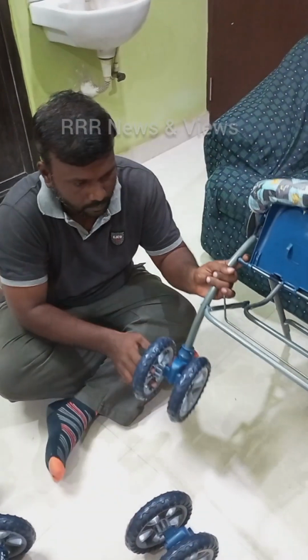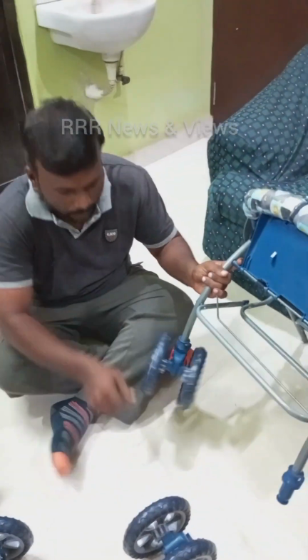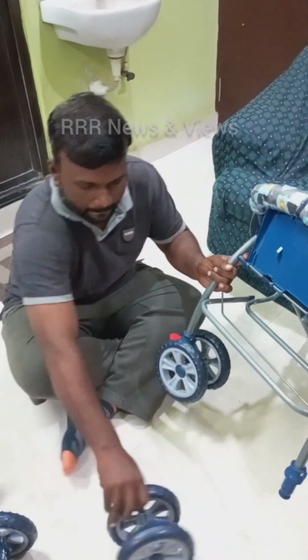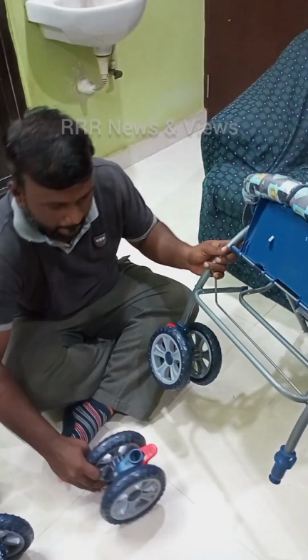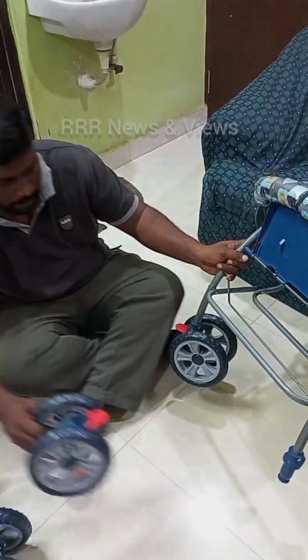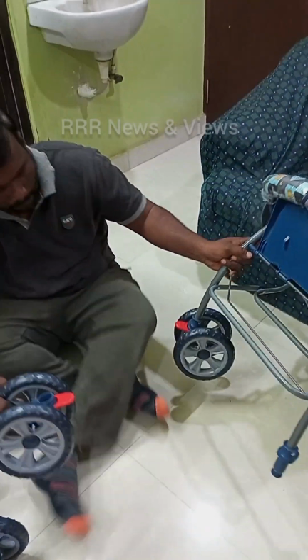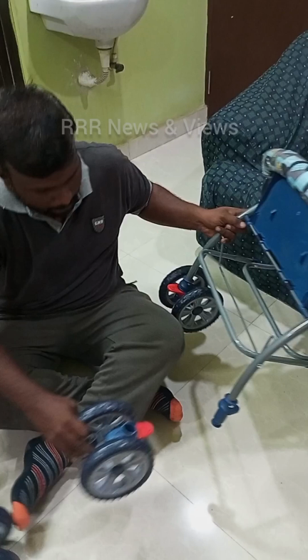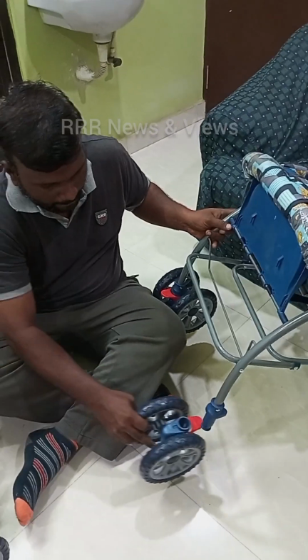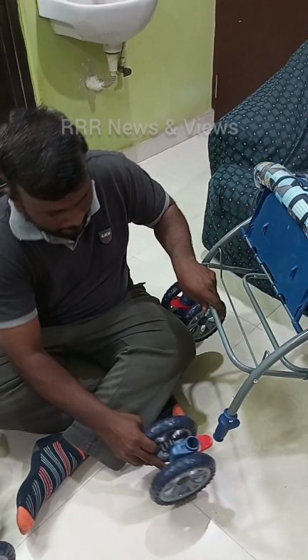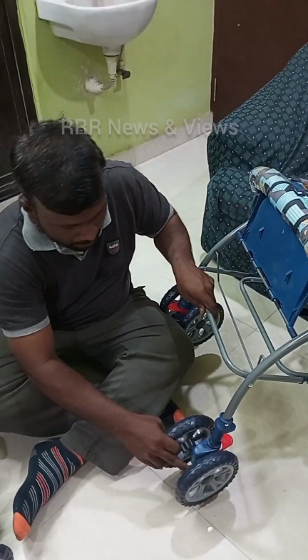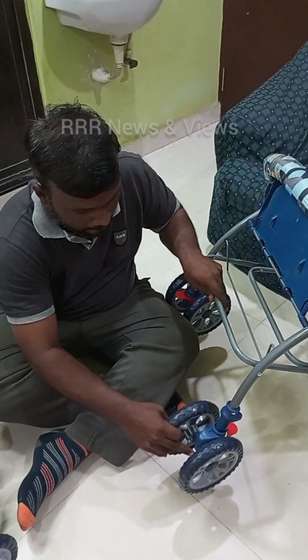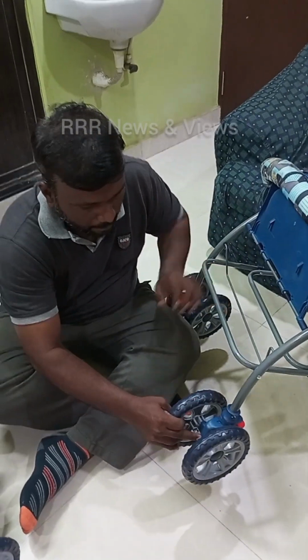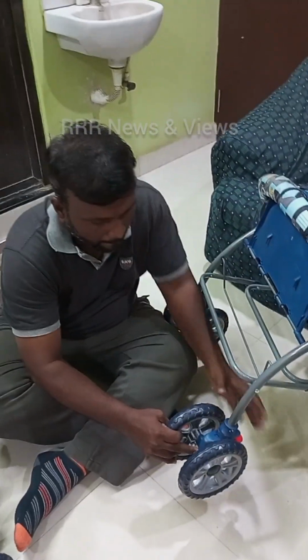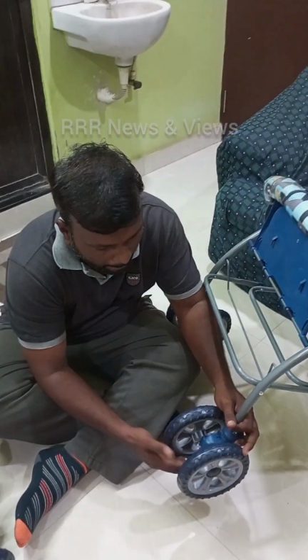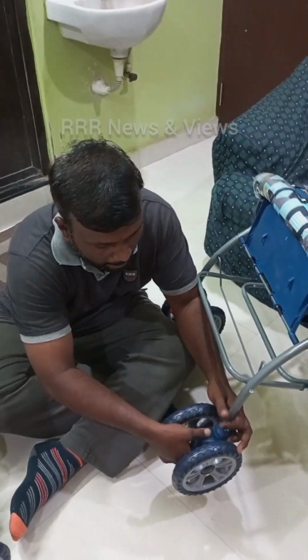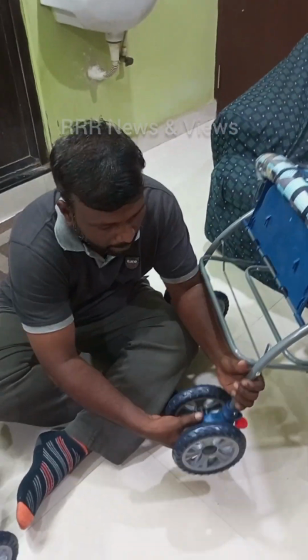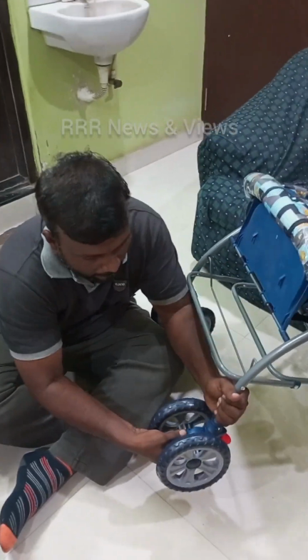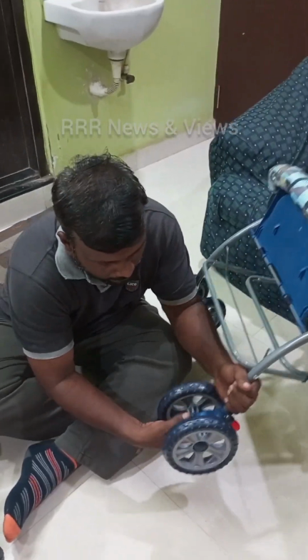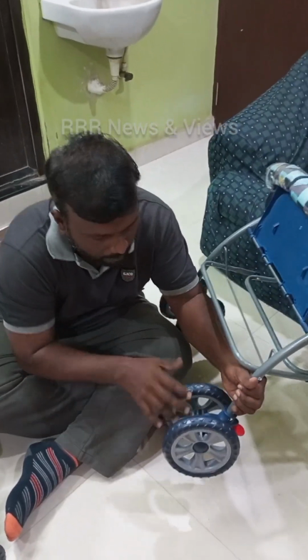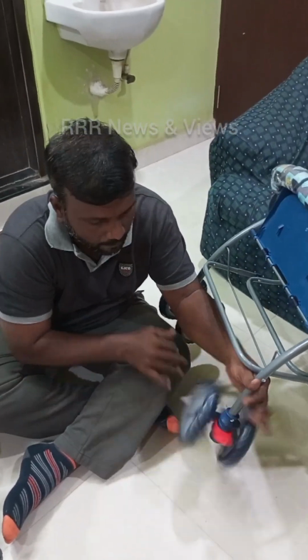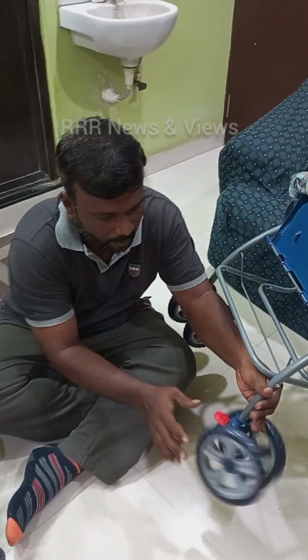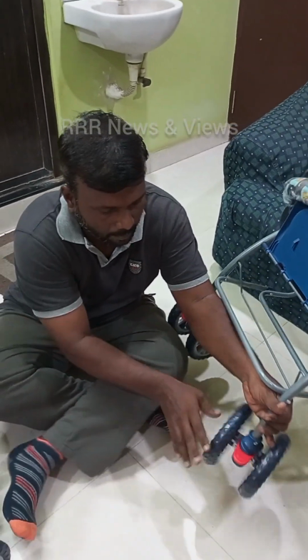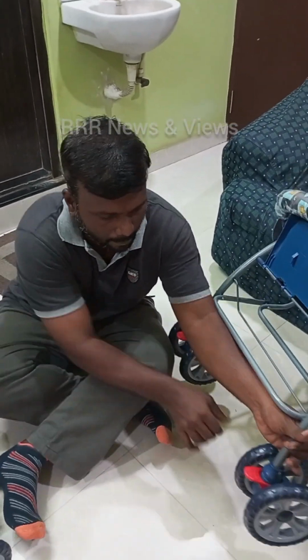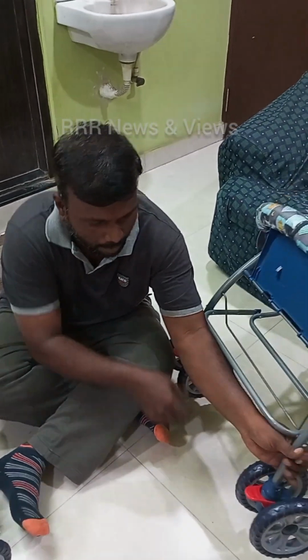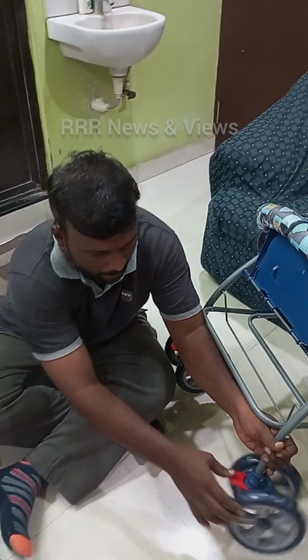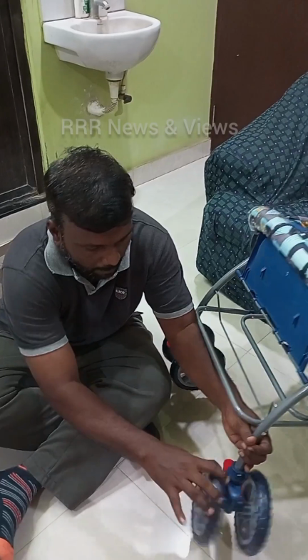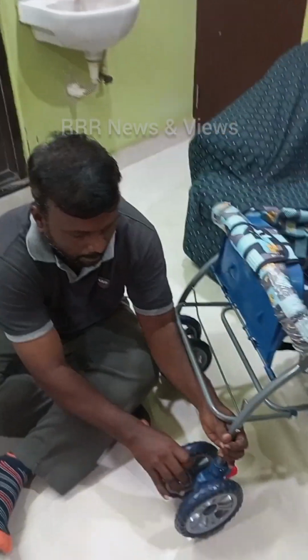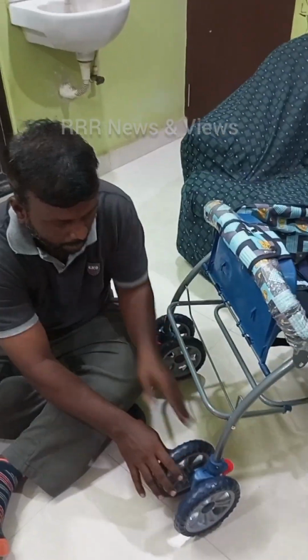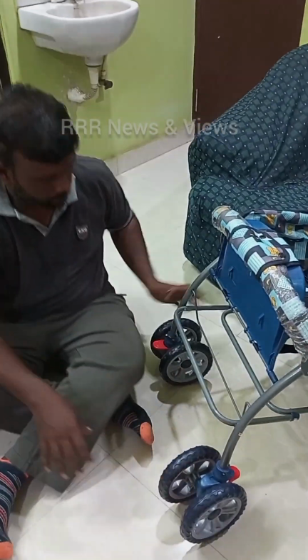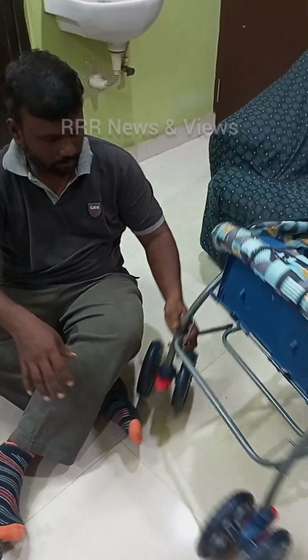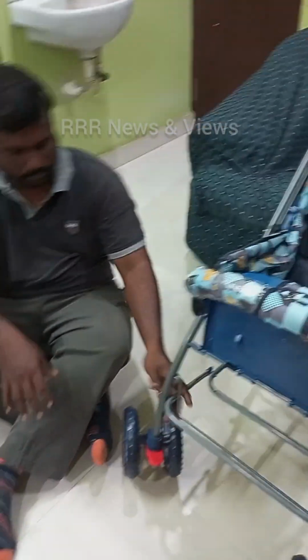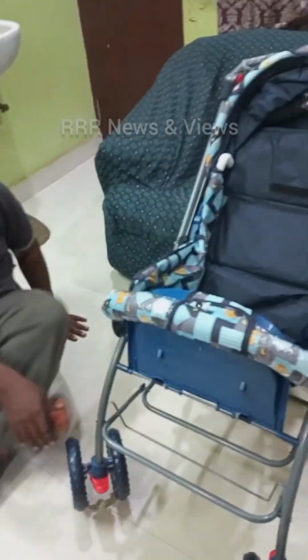The click indicates a proper locking of the stroller. The front wheel is also 360-degree rotatable.